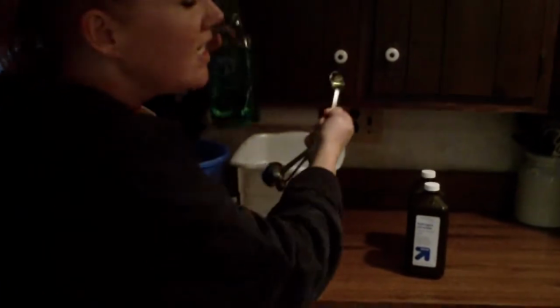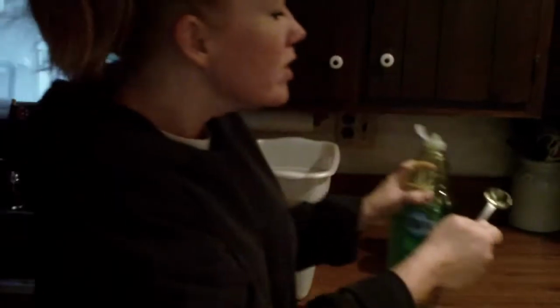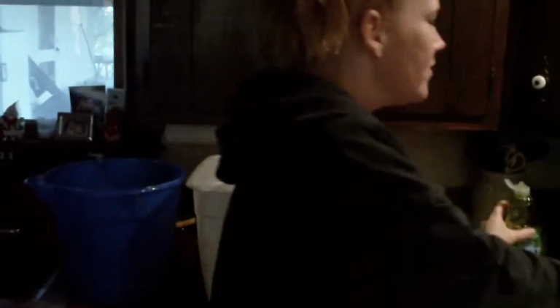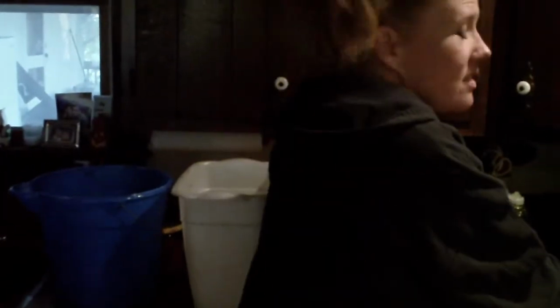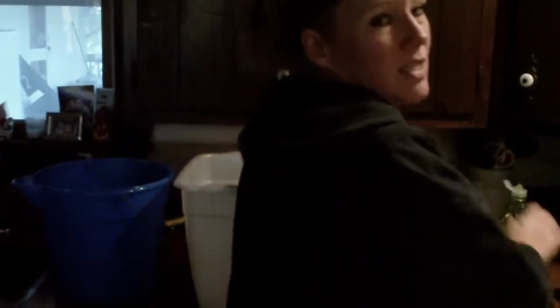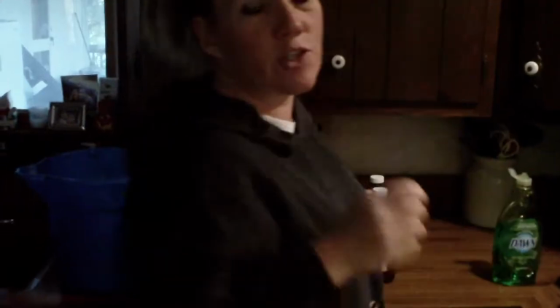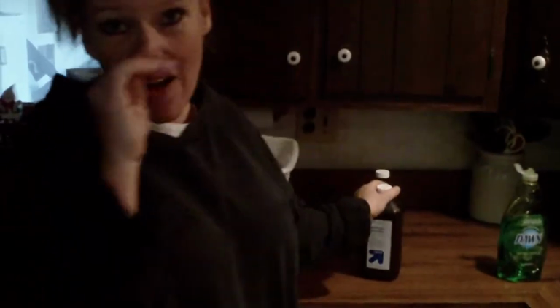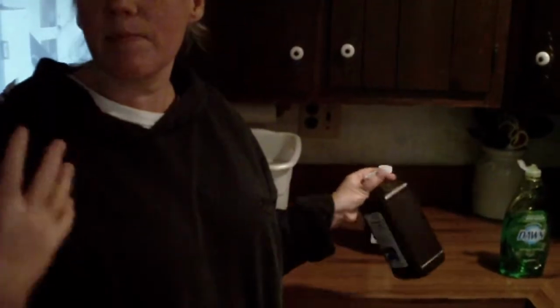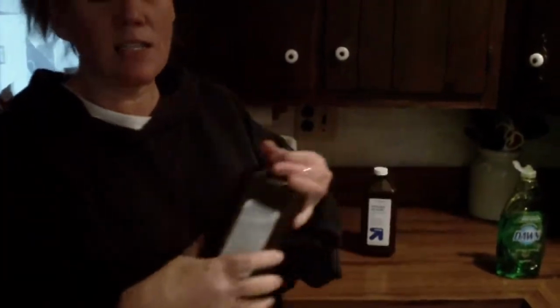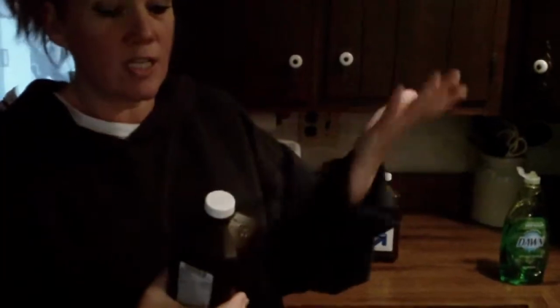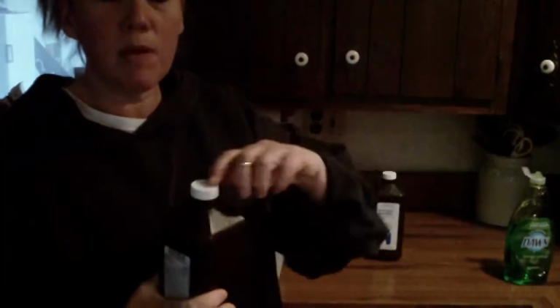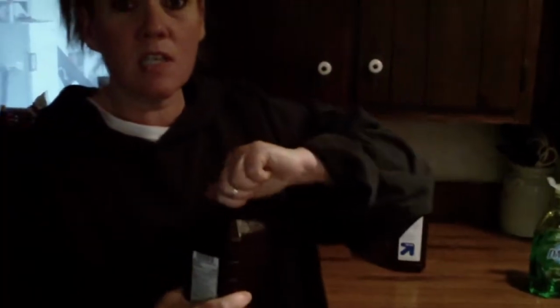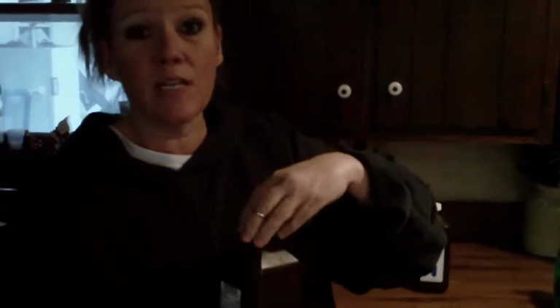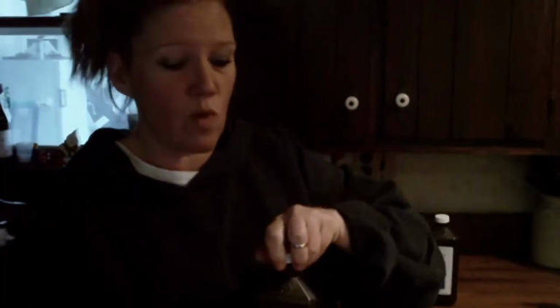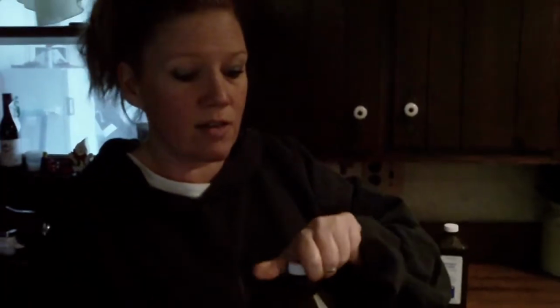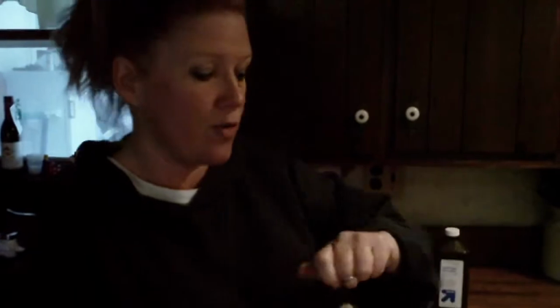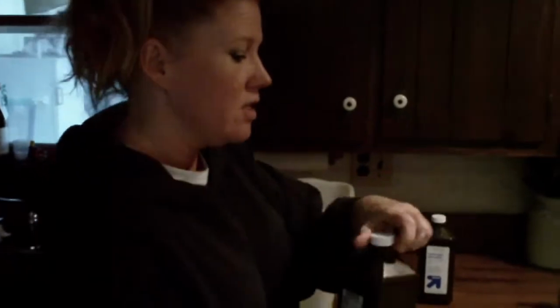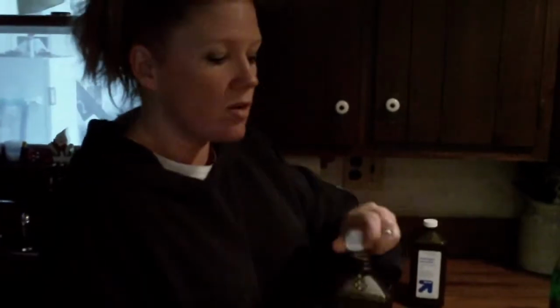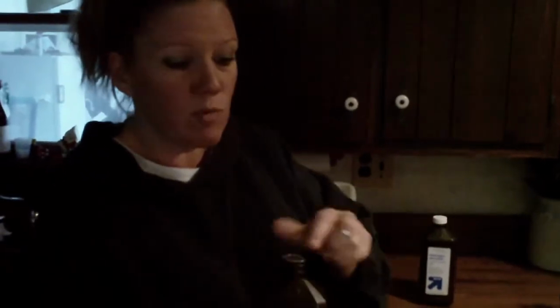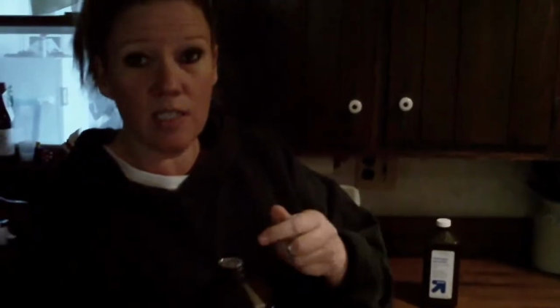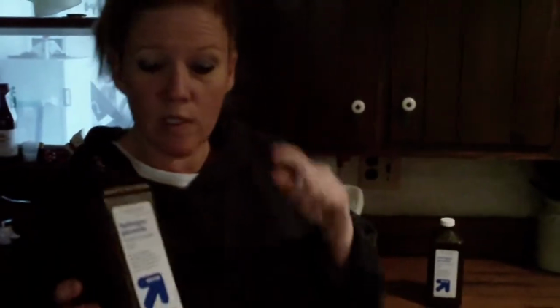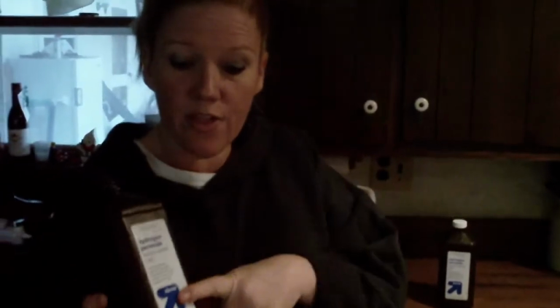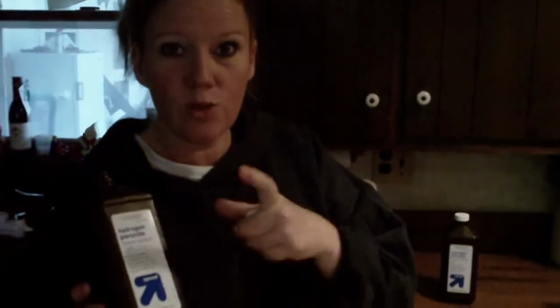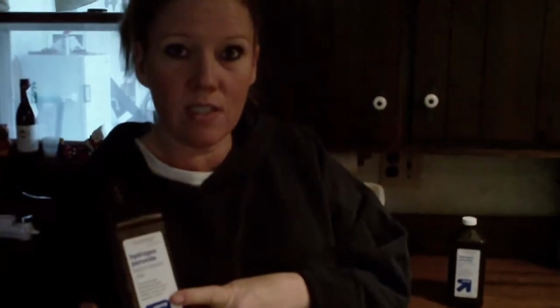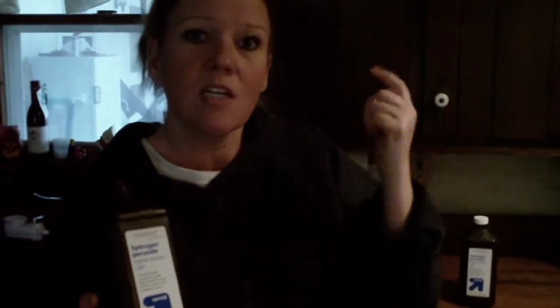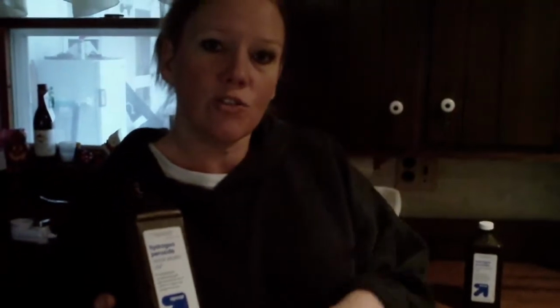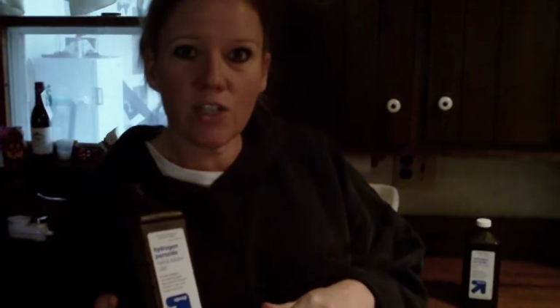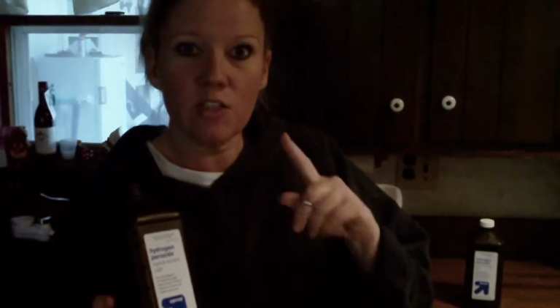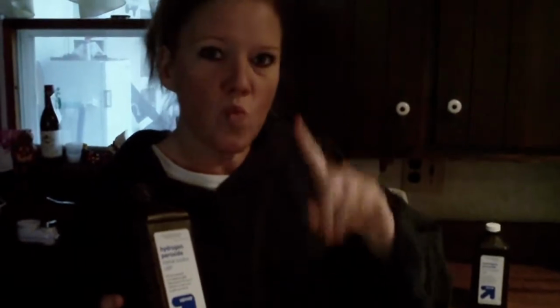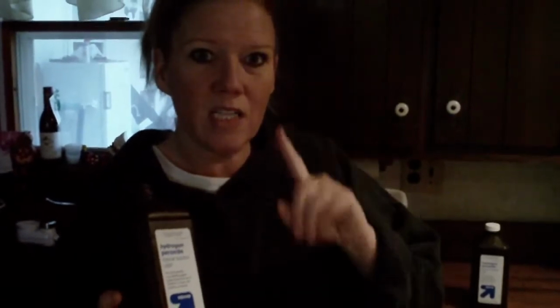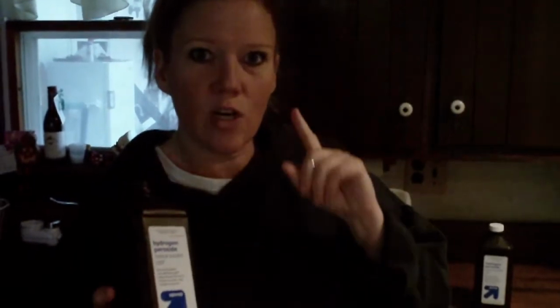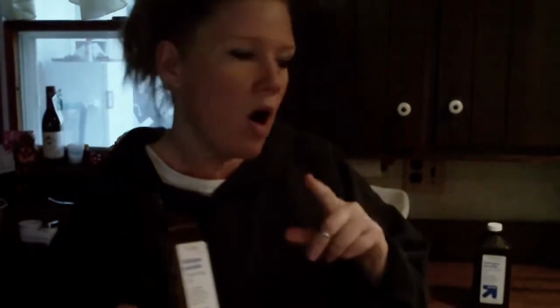The key ingredient for this is going to be the hydrogen peroxide, because the oxygenating bubbles are going to pull that scent right out of their coat. Again, we're doing a double batch, so we're going to take 32 ounces — use 32 ounces per one liter of water.